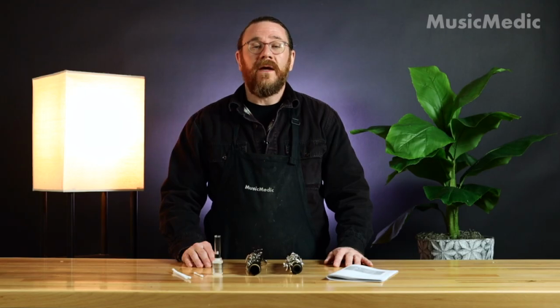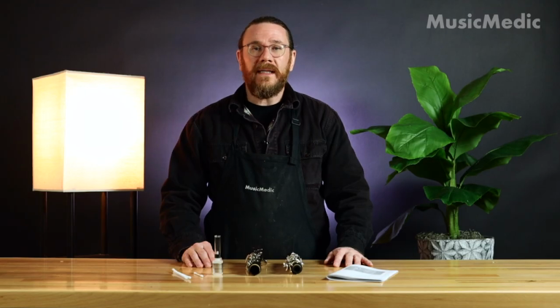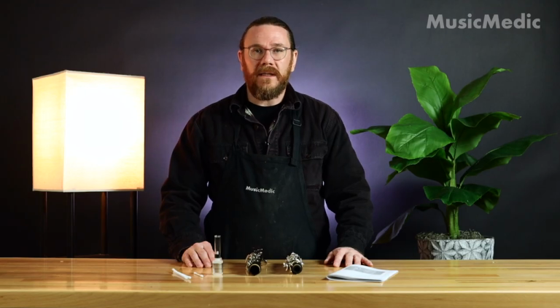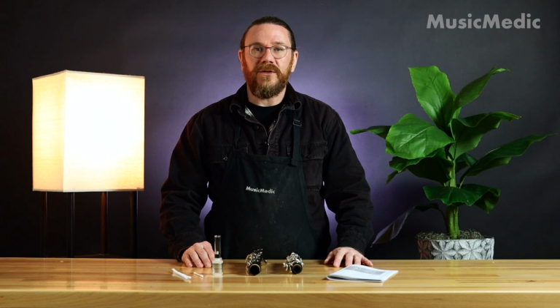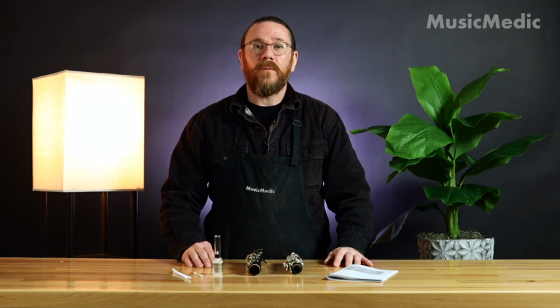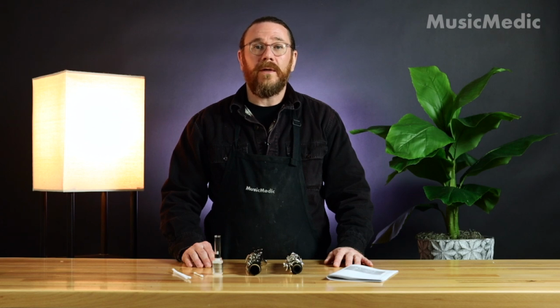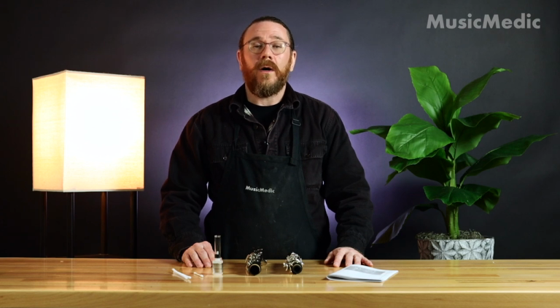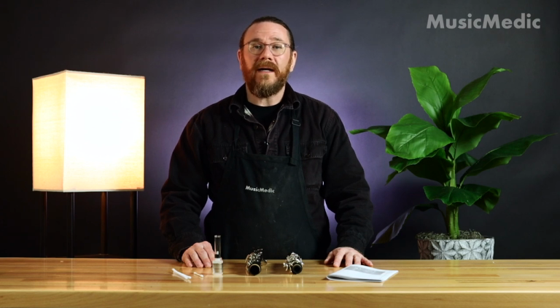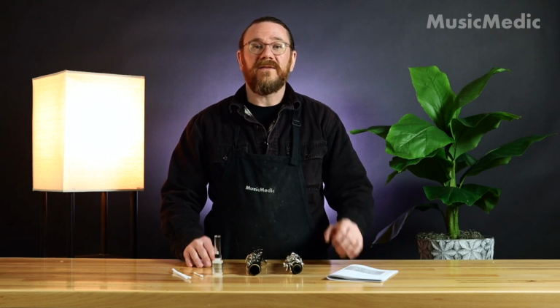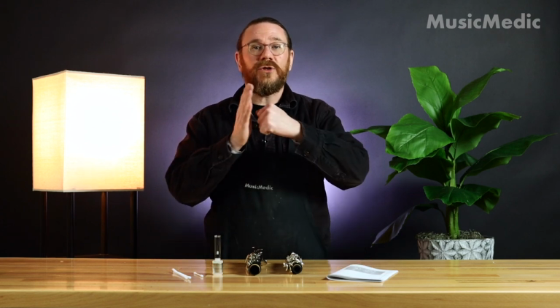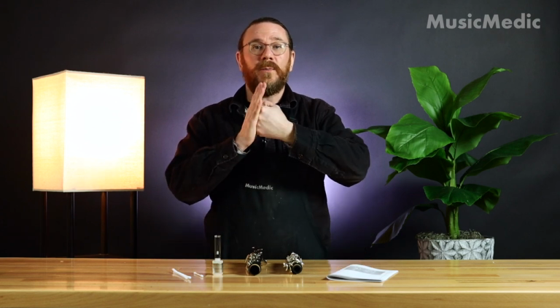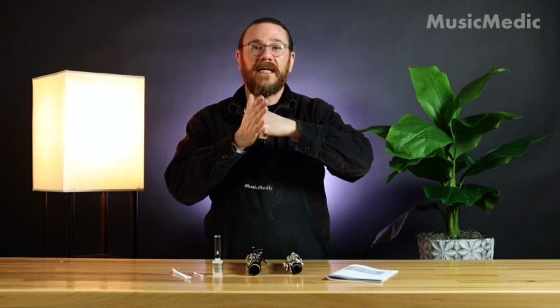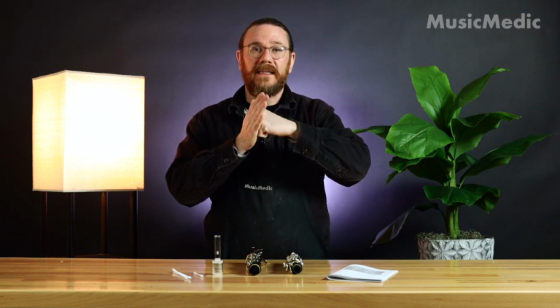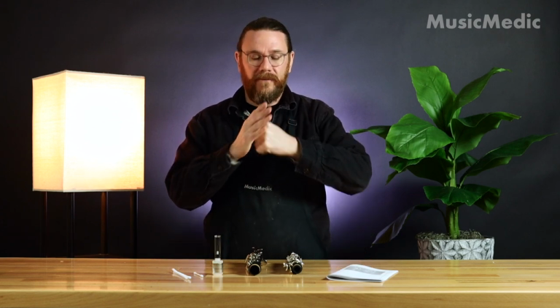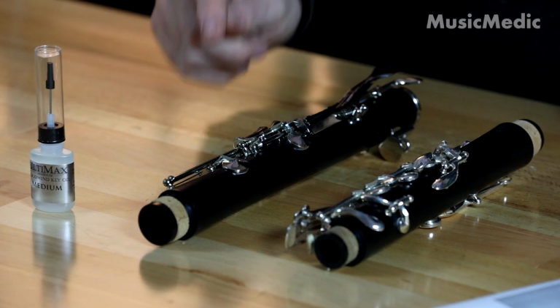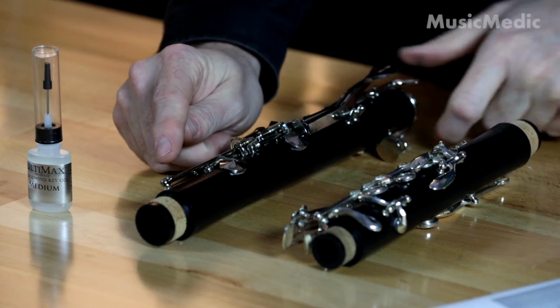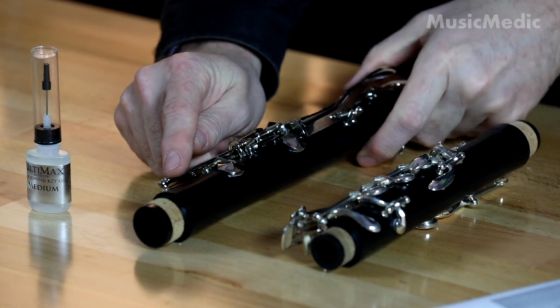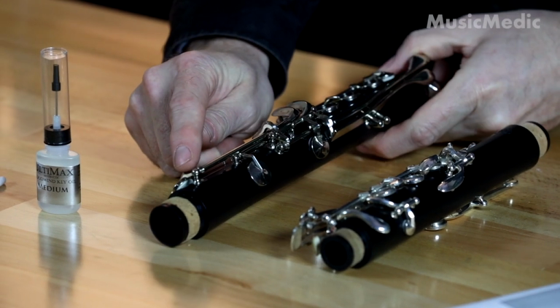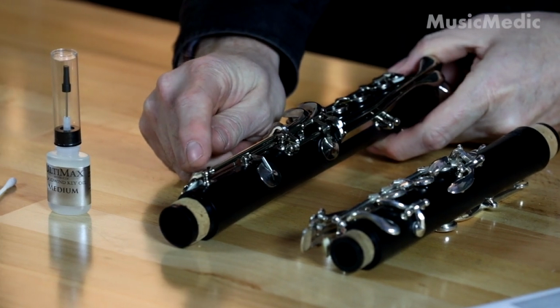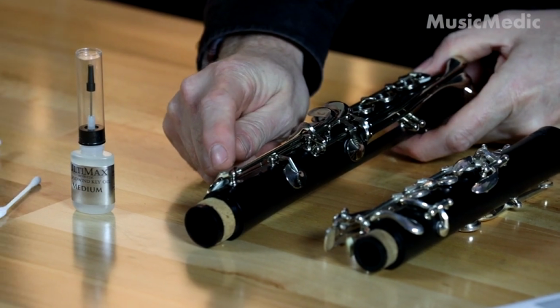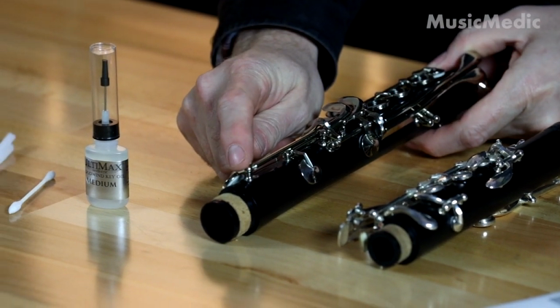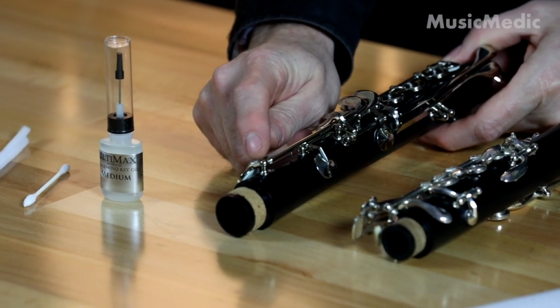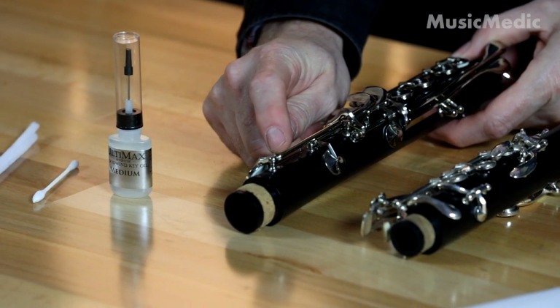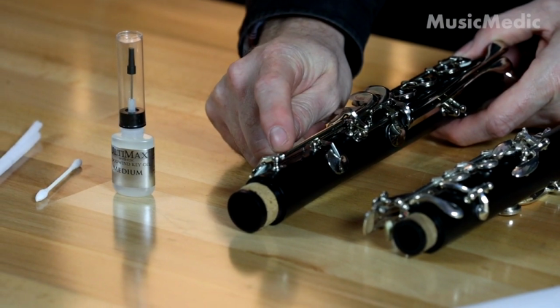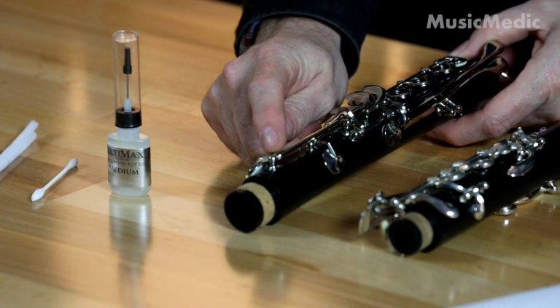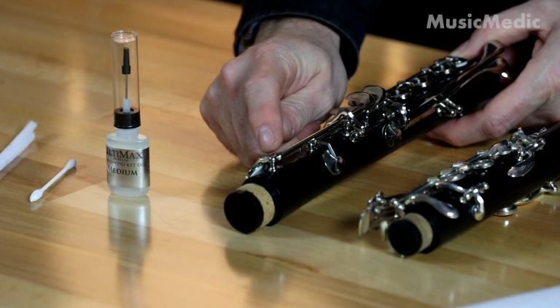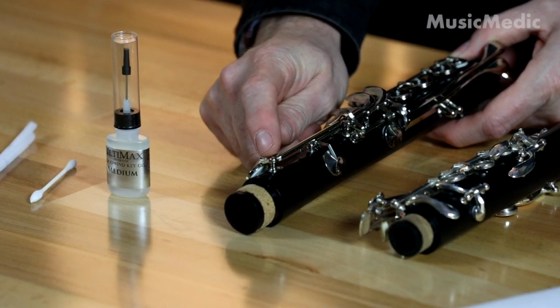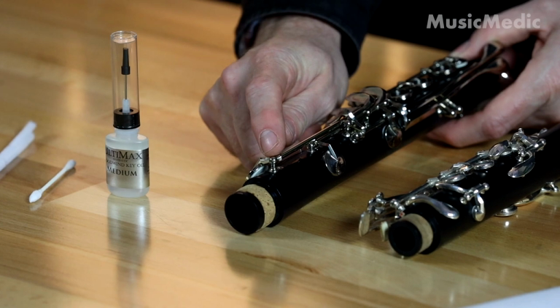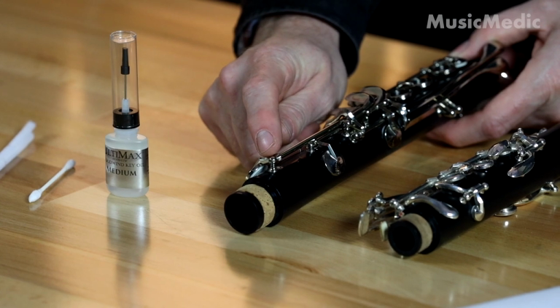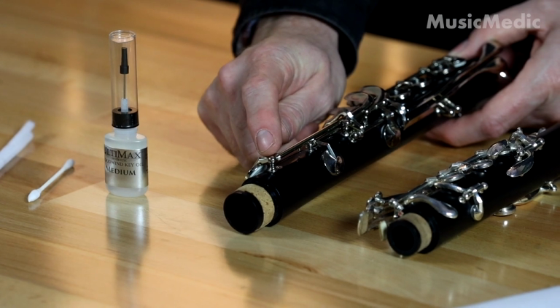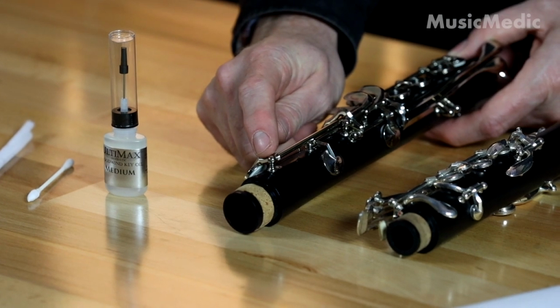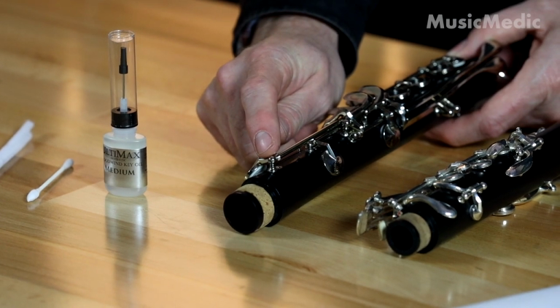The main areas on the clarinet that you're going to want to oil are any areas where two metal parts are touching together. A great example would be right here where we have a post and a key that touch. I'm going to add a little bit of oil in between those two areas.